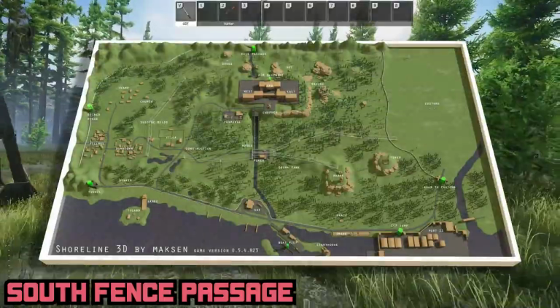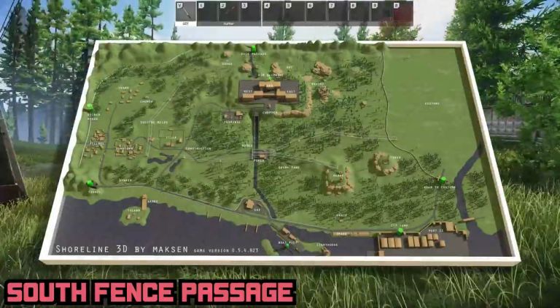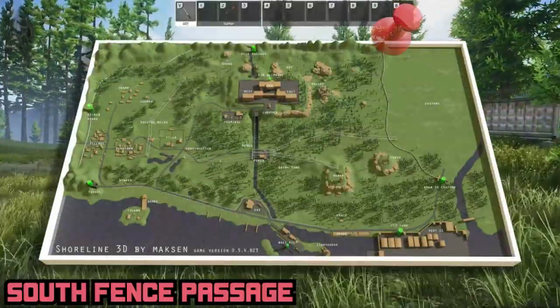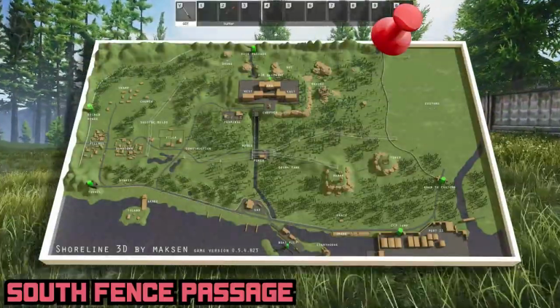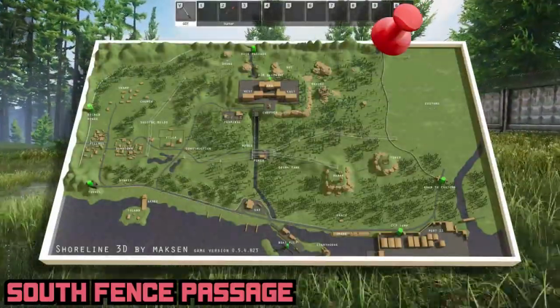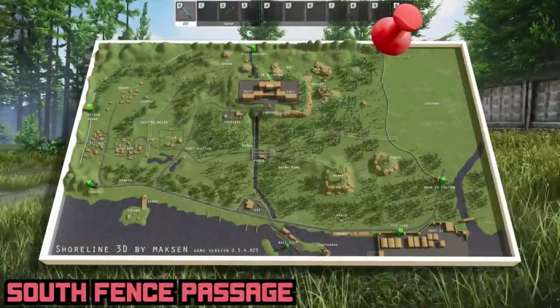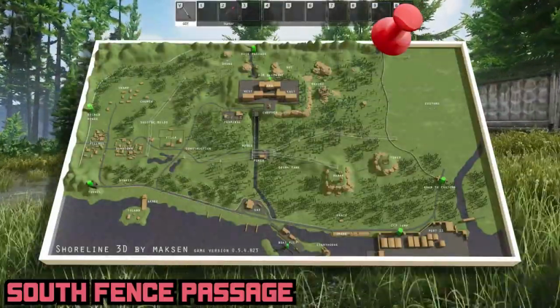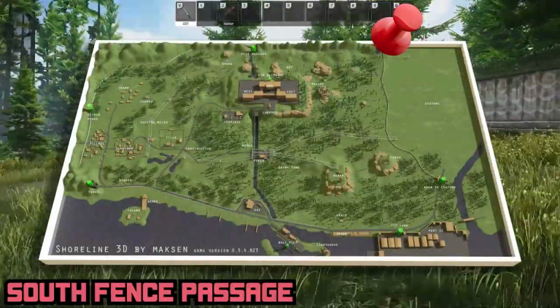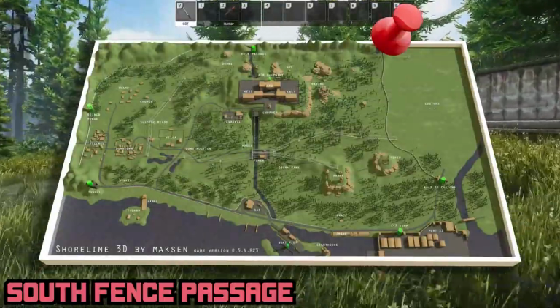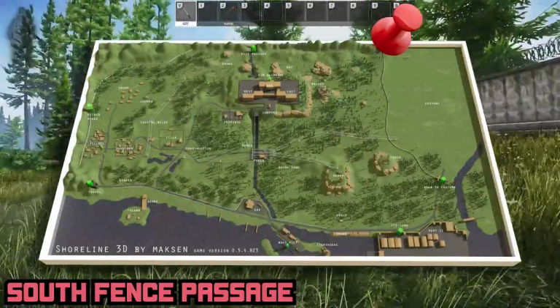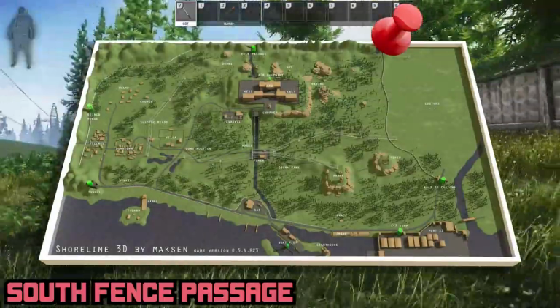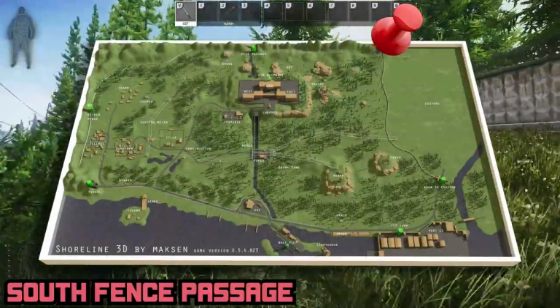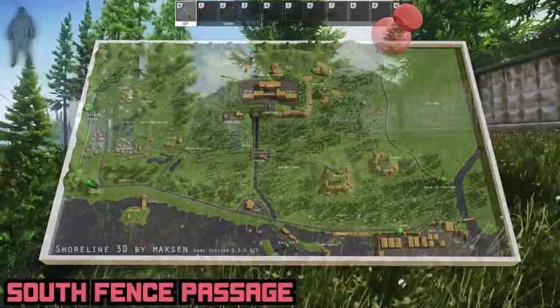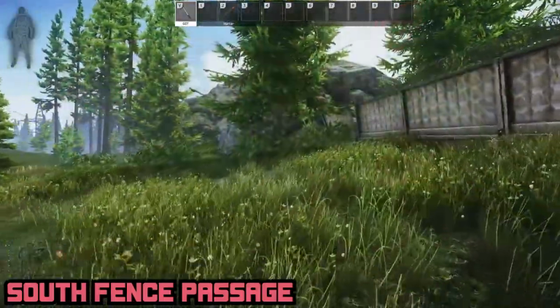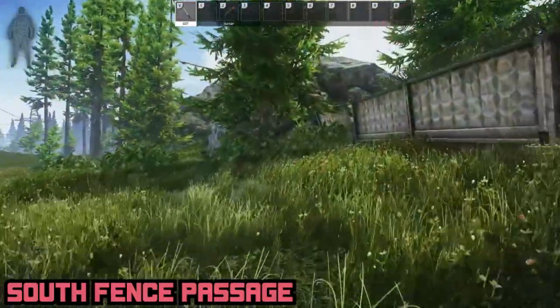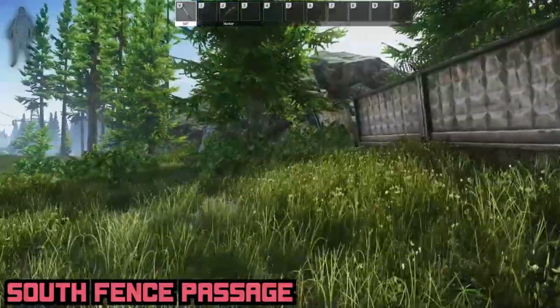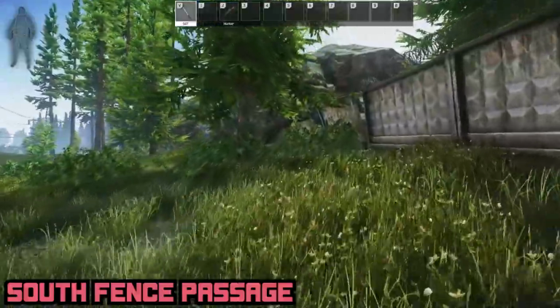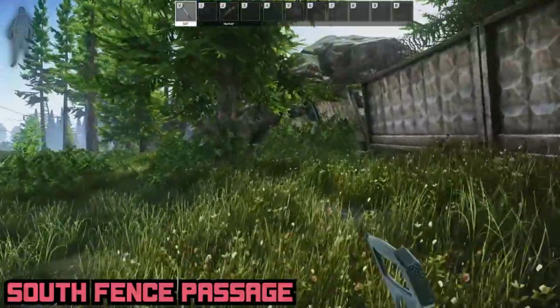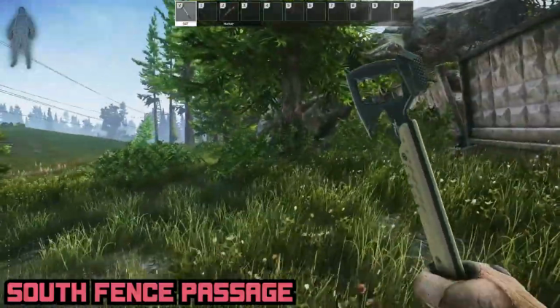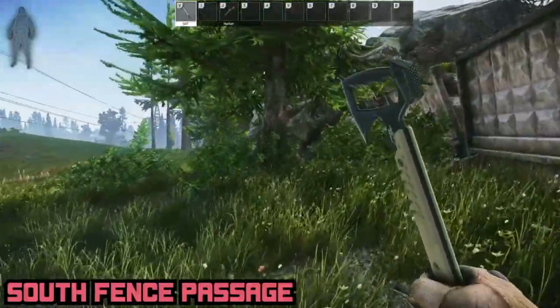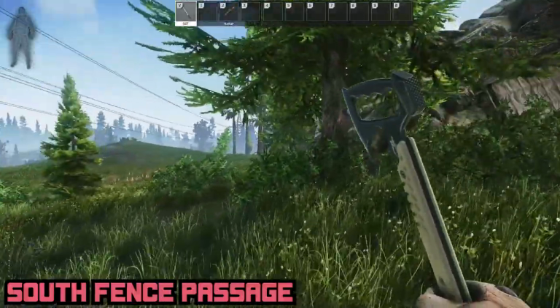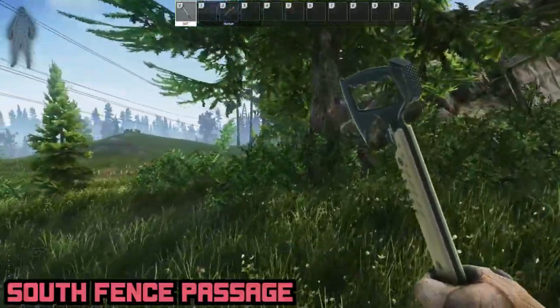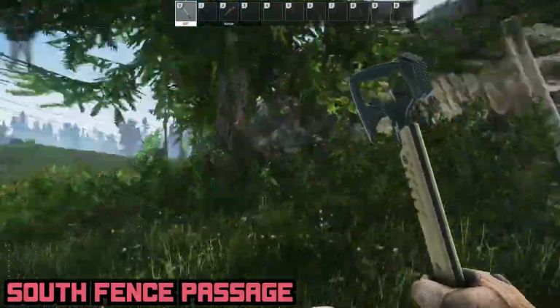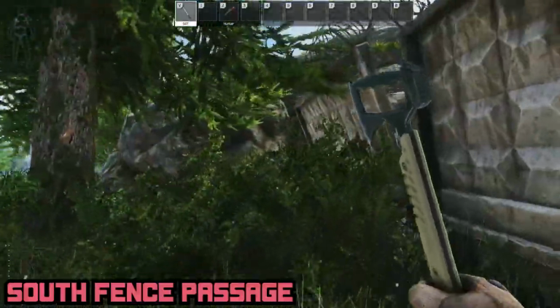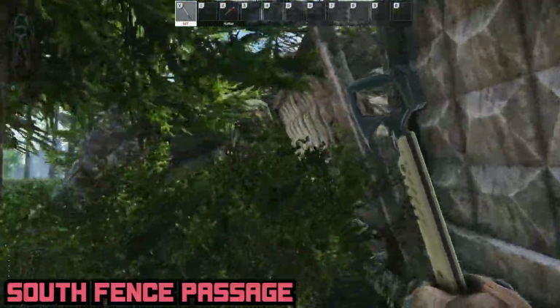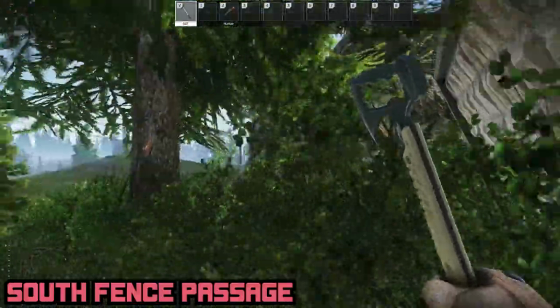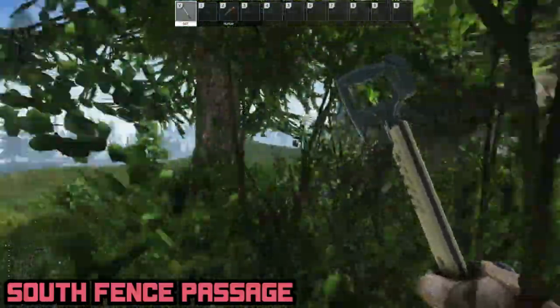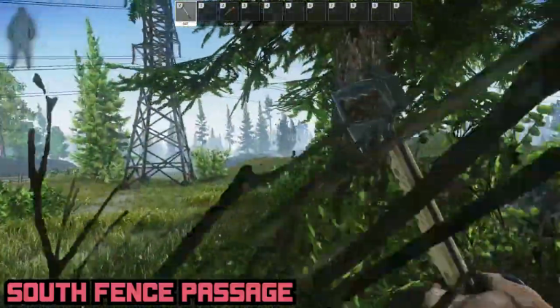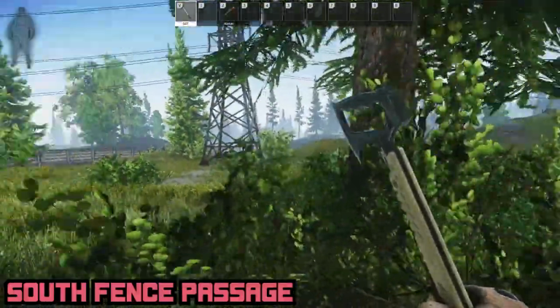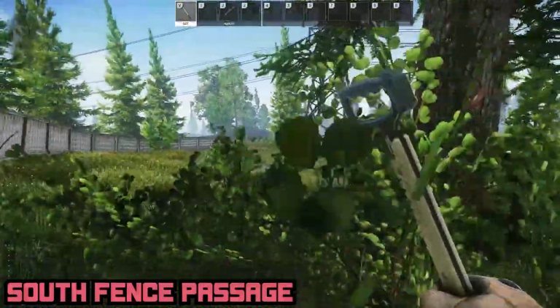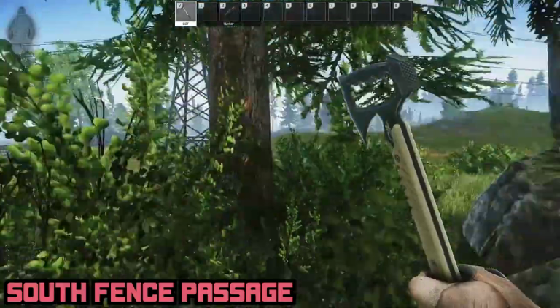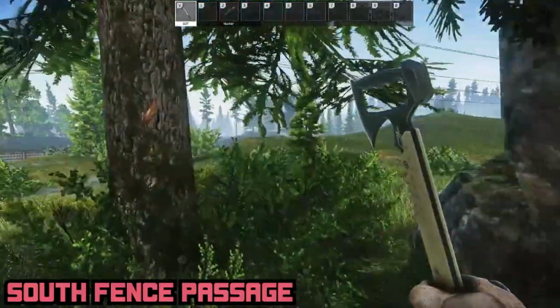Next is South Fence Passage, ironically on the north end of the map, found by tracing the eastern map barrier from Rock Passage towards Road to Customs, right where the rocks turn into a wall.